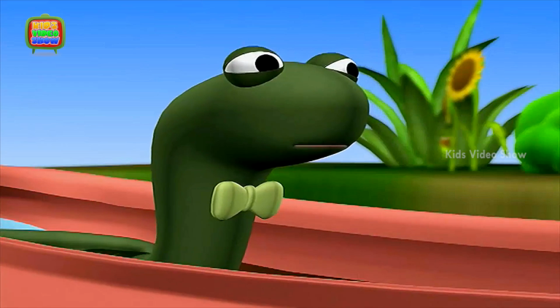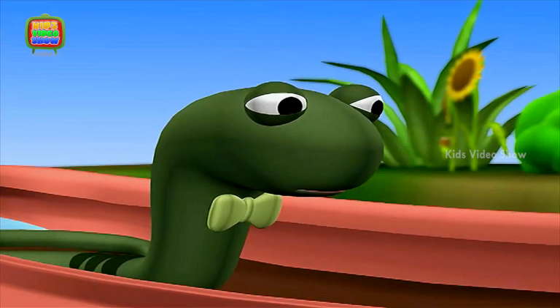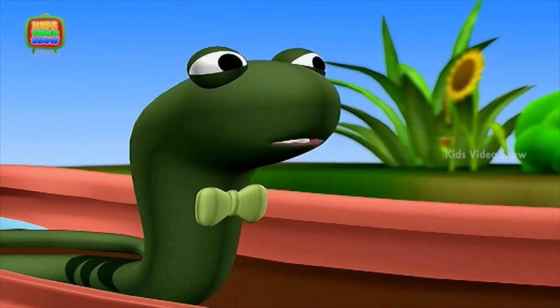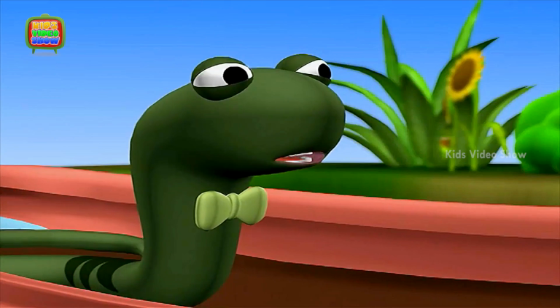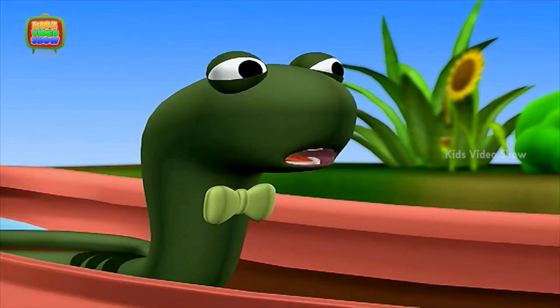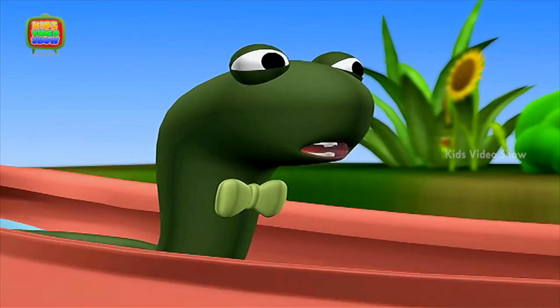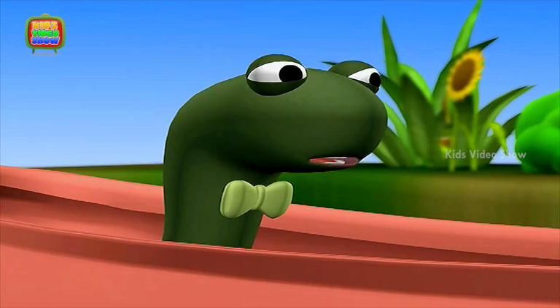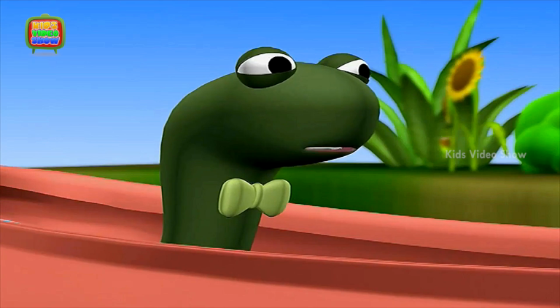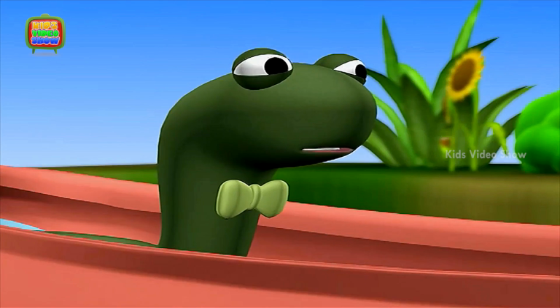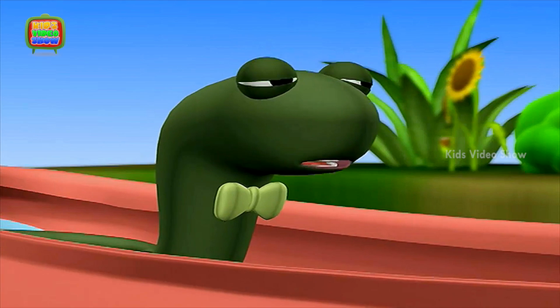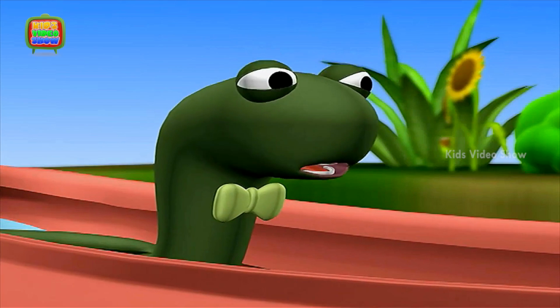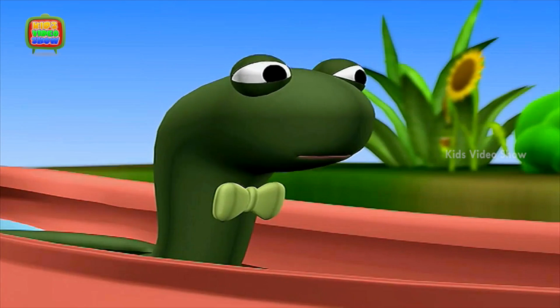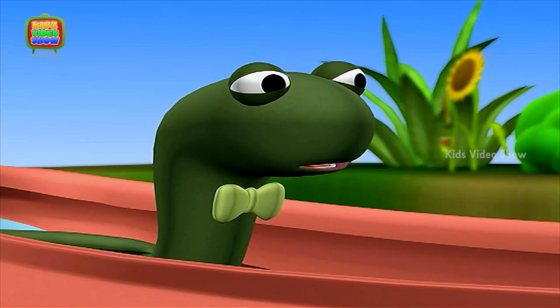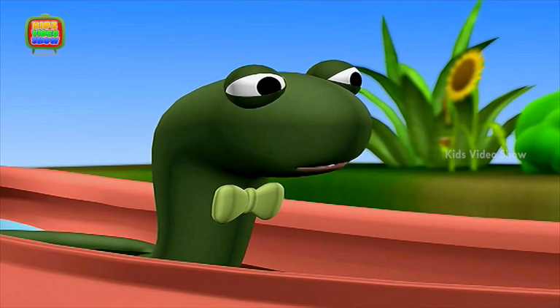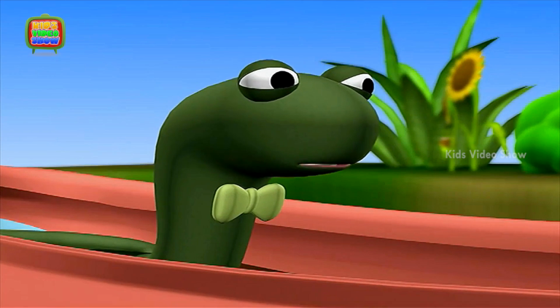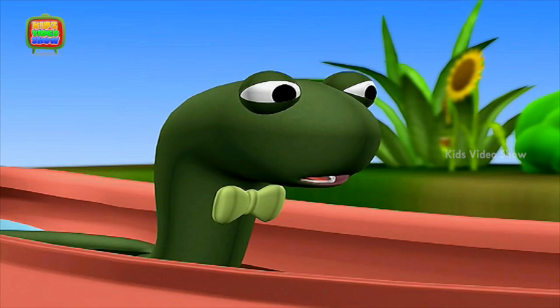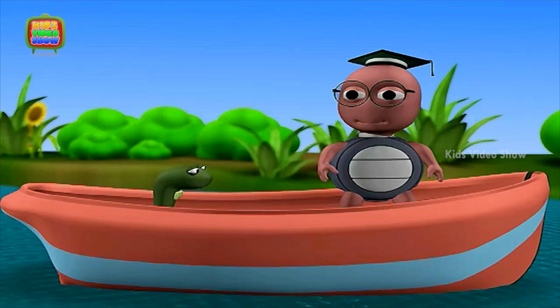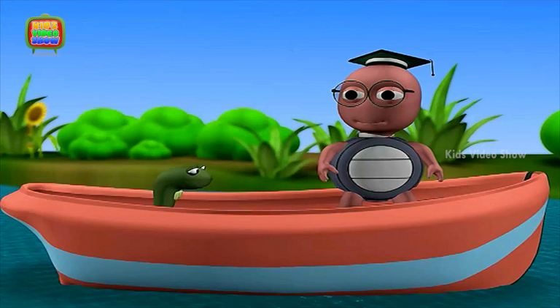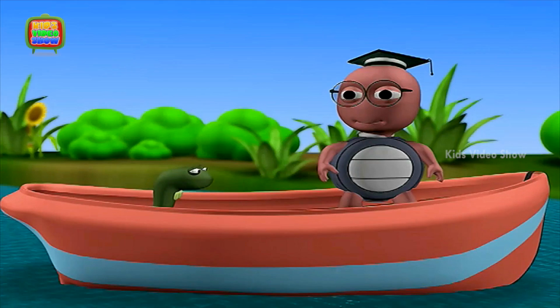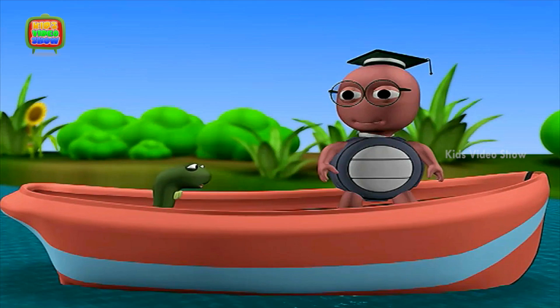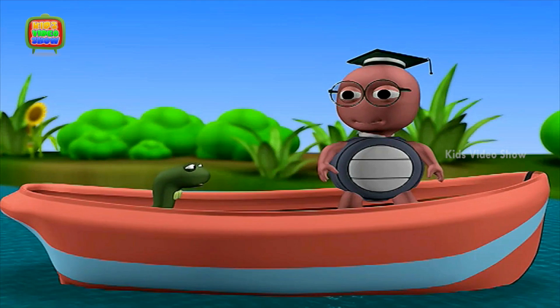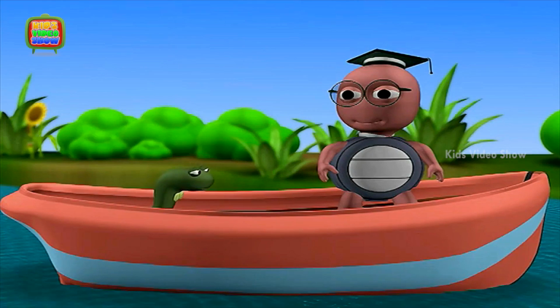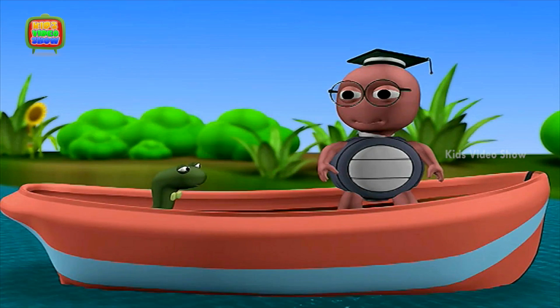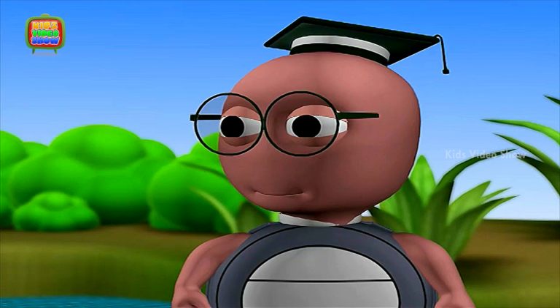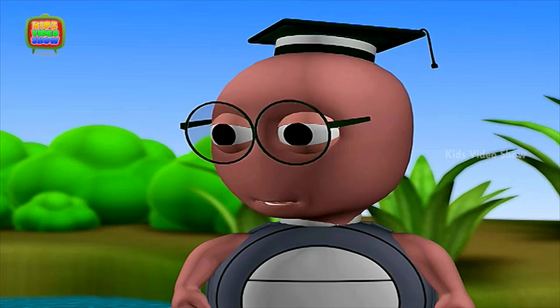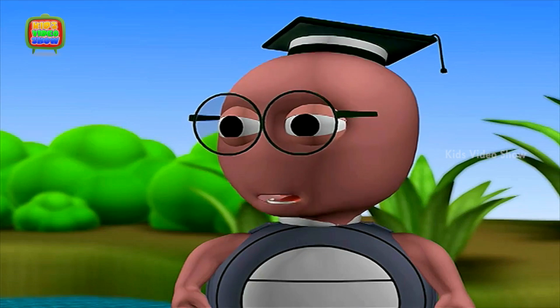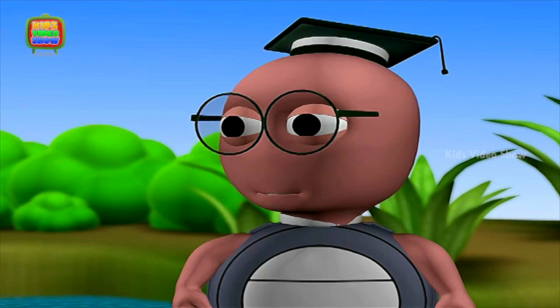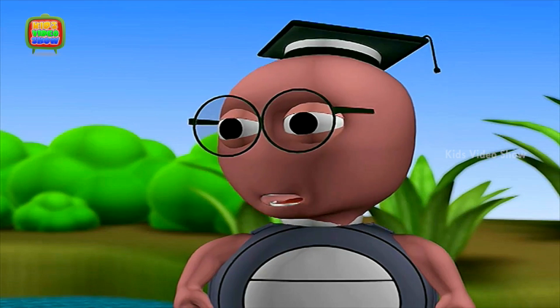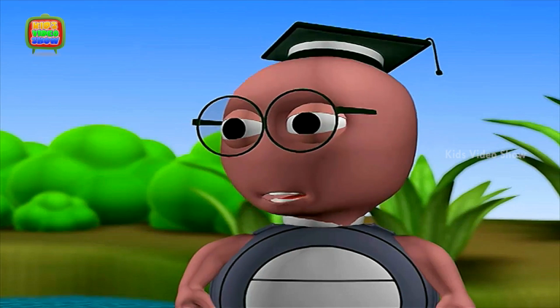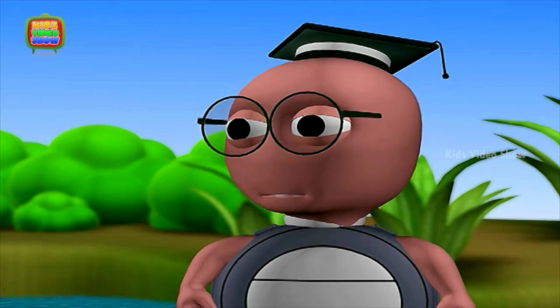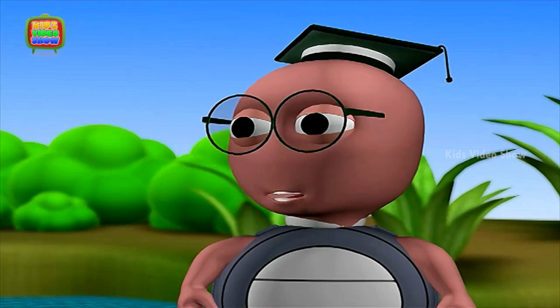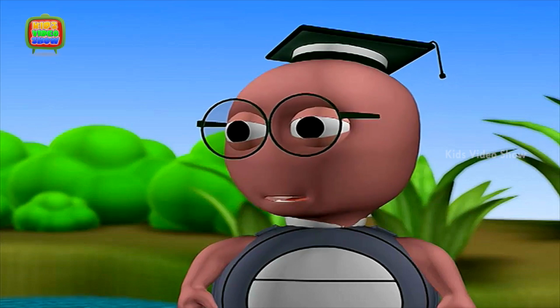The weather is so lovely today, isn't it? Professor, you have been rowing for a while now. Do you want to hand me the oars now? No, Snake. Thanks for the offer, but I'm fine.